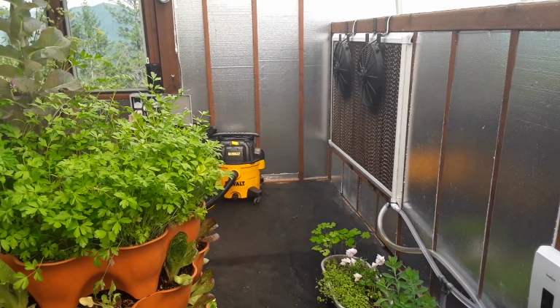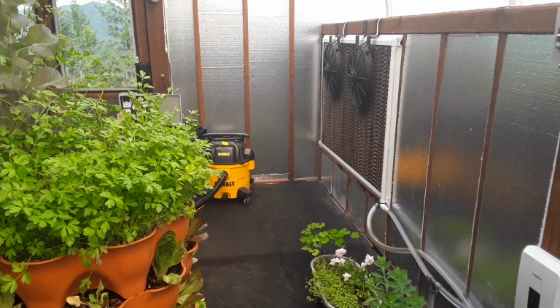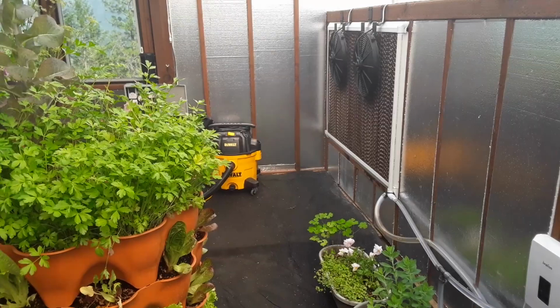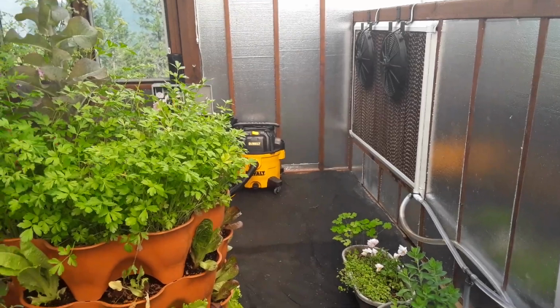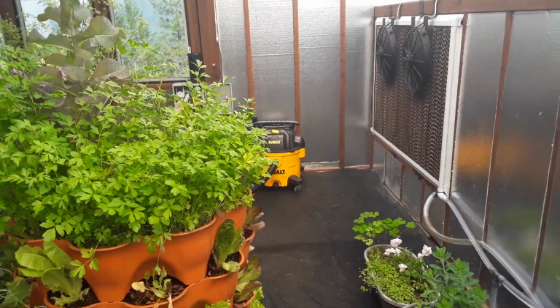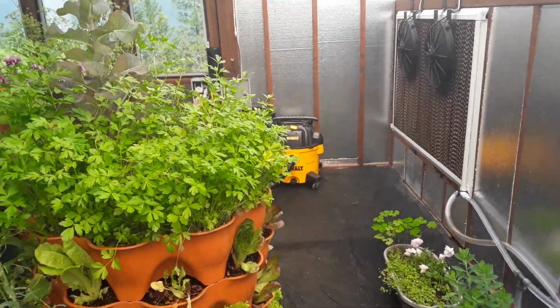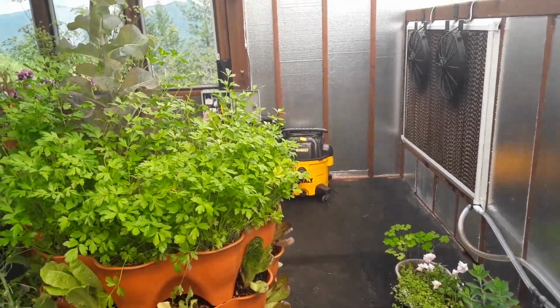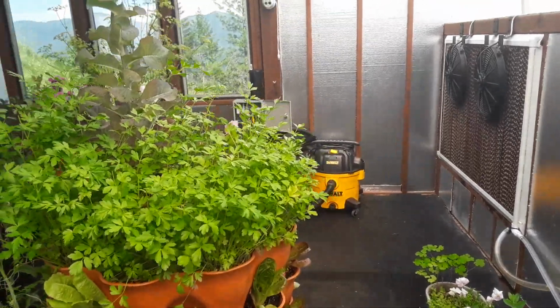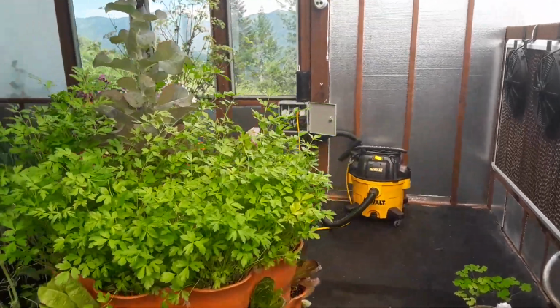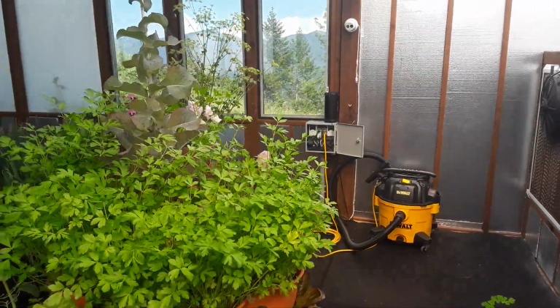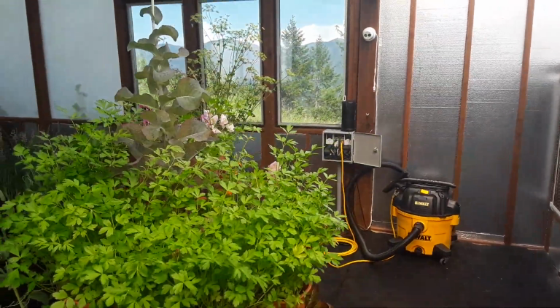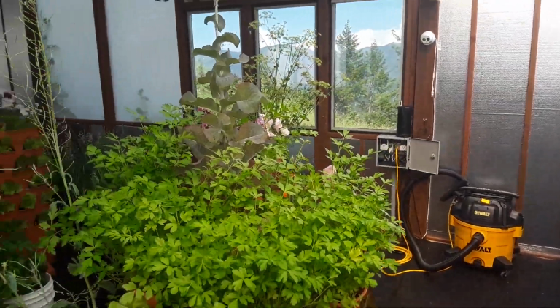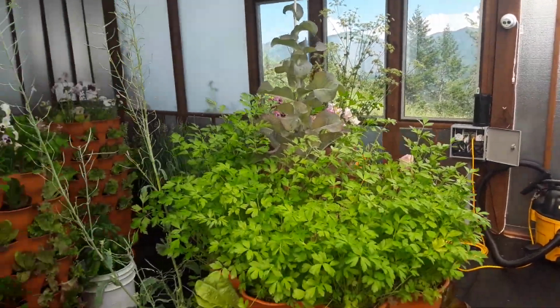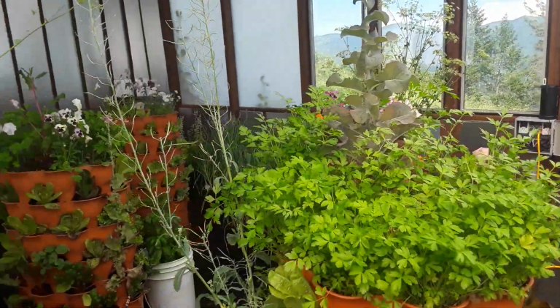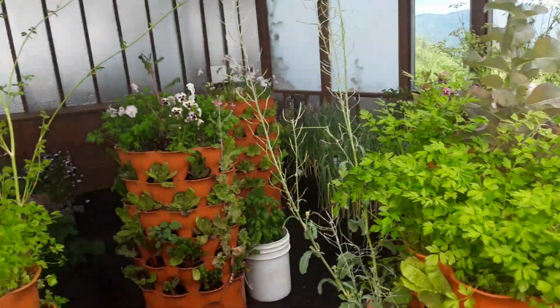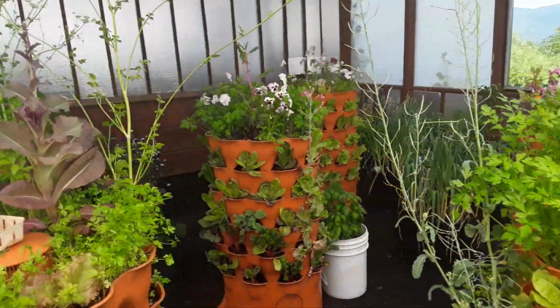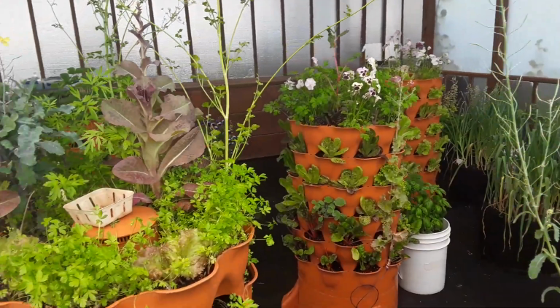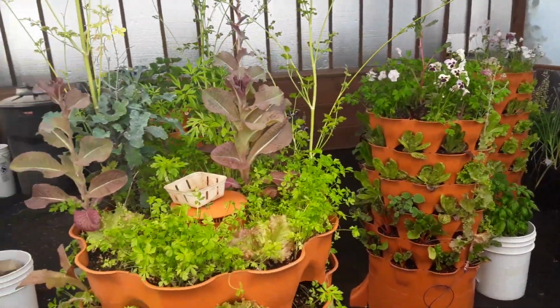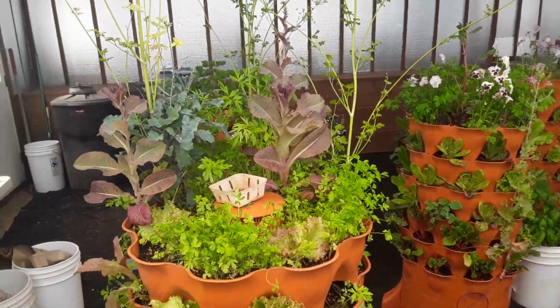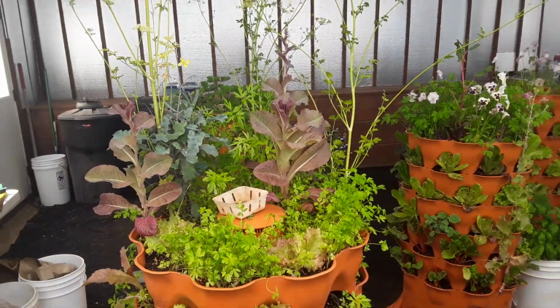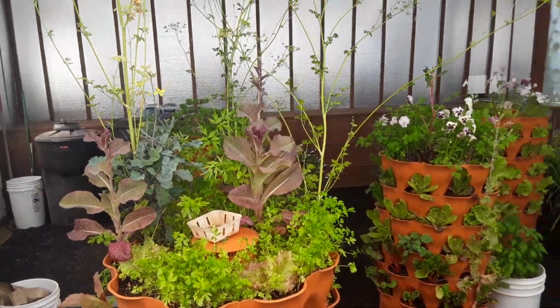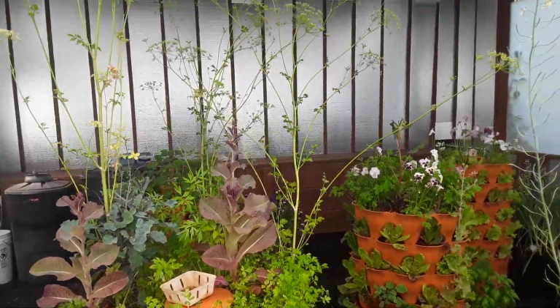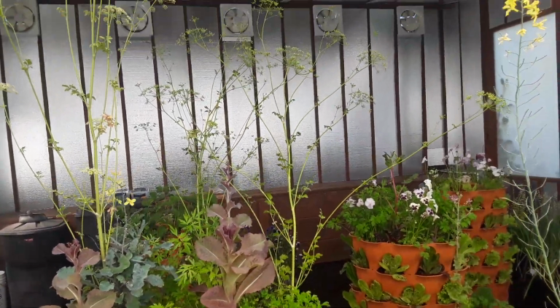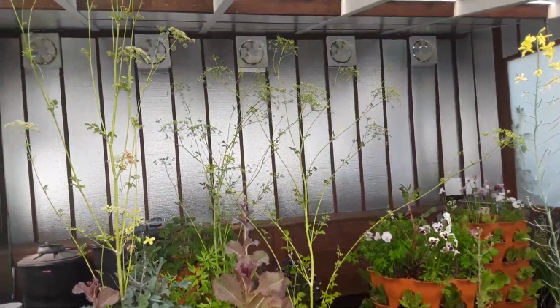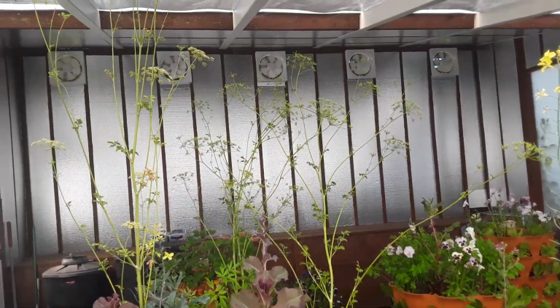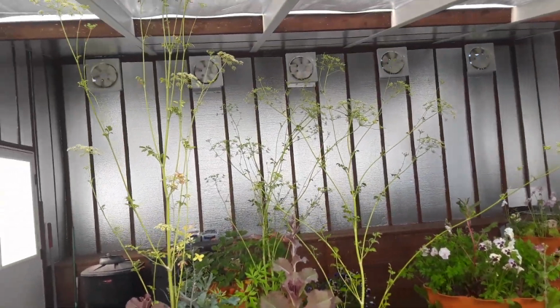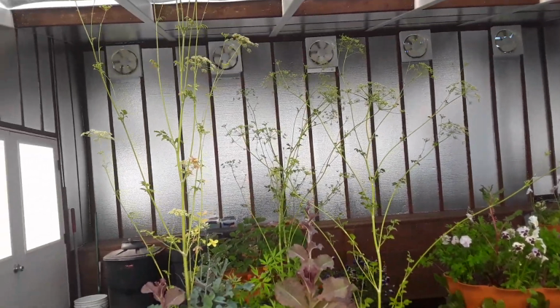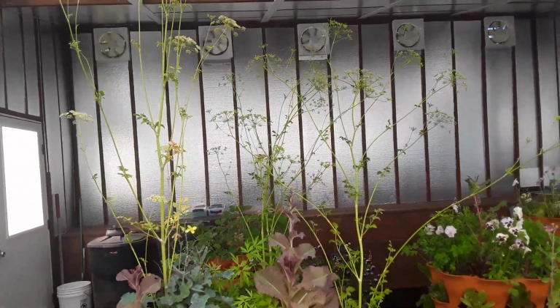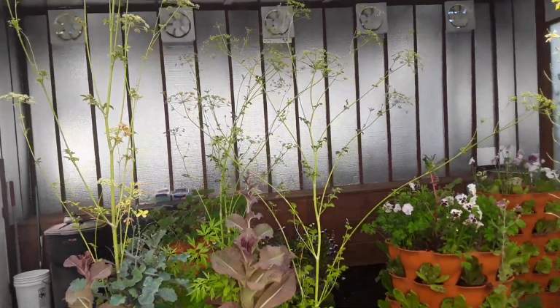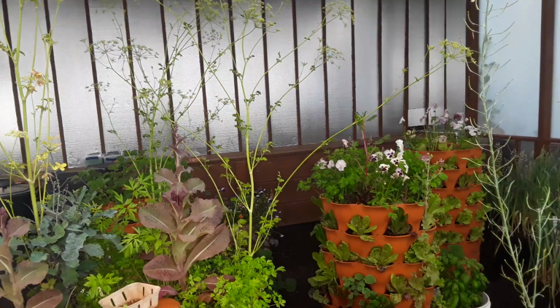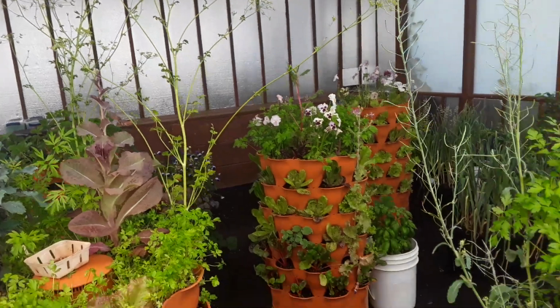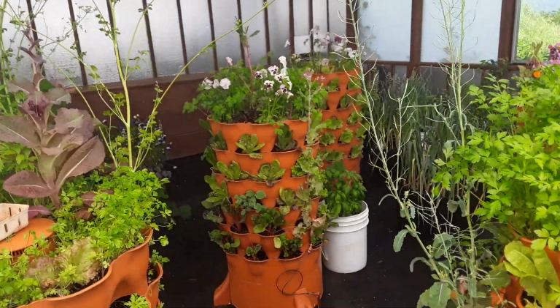I think that's pretty much it on the greenhouse tour.